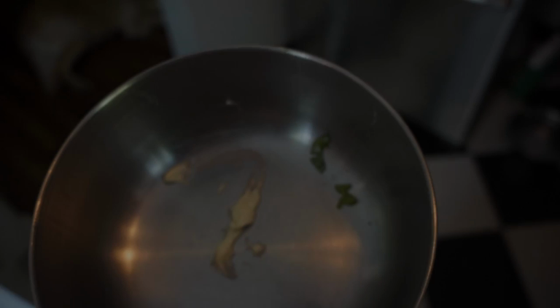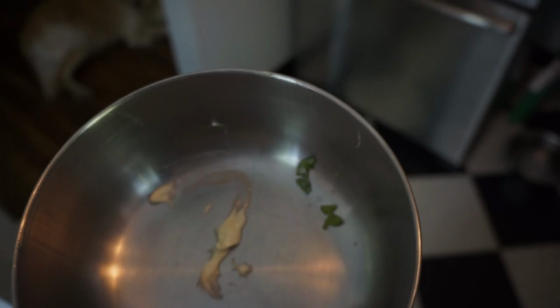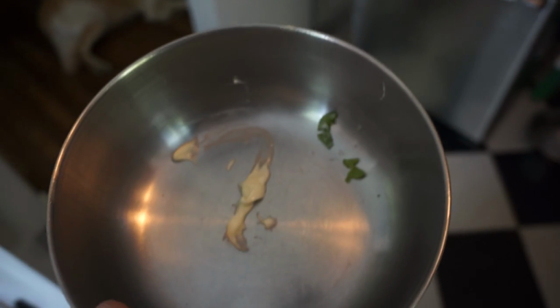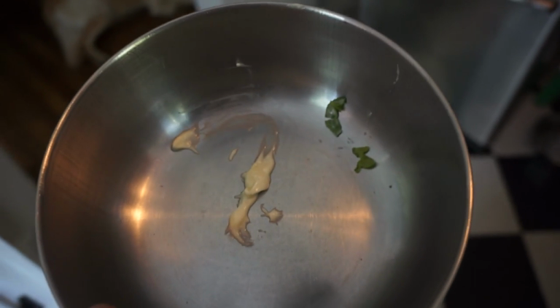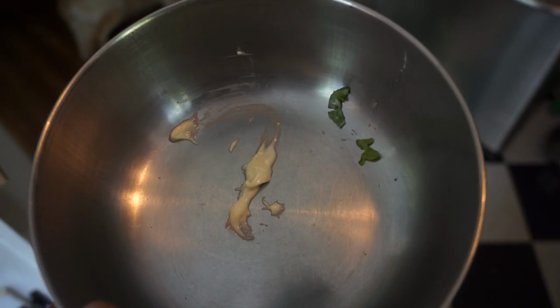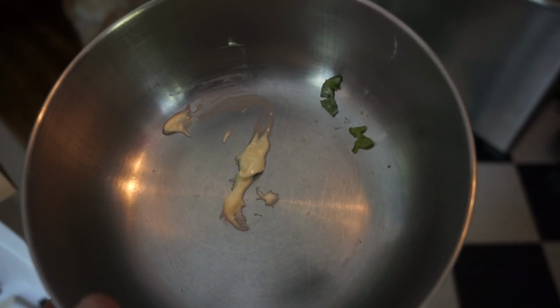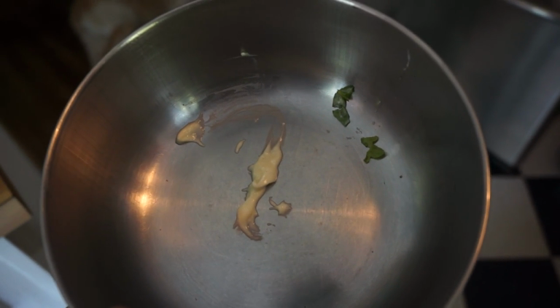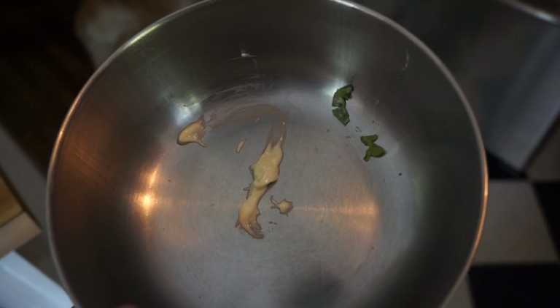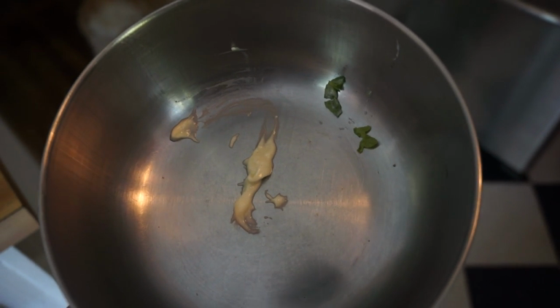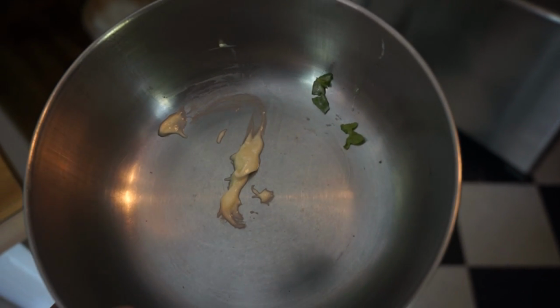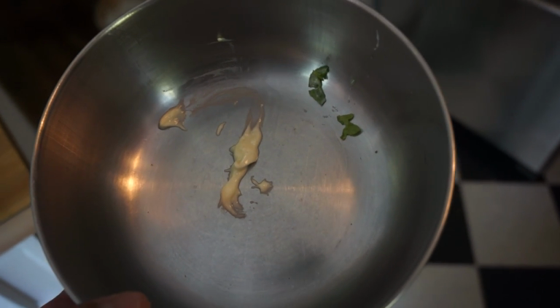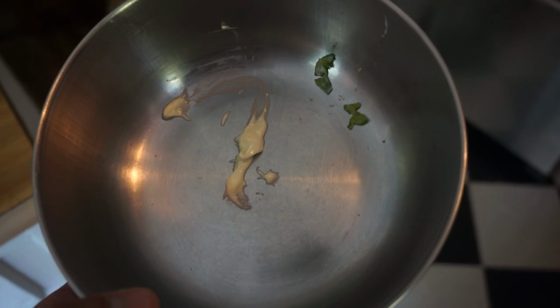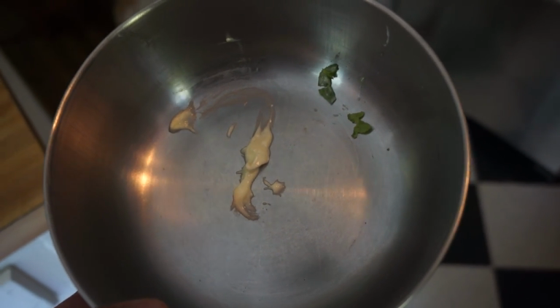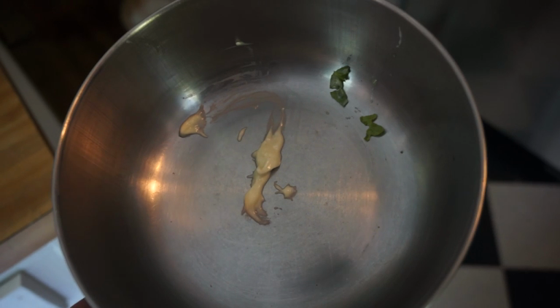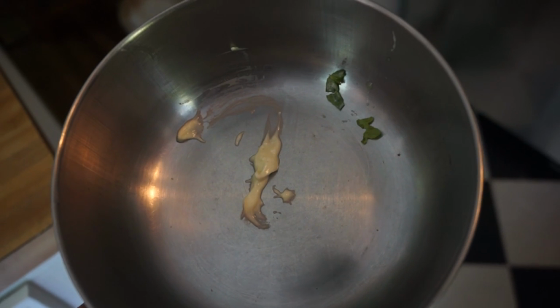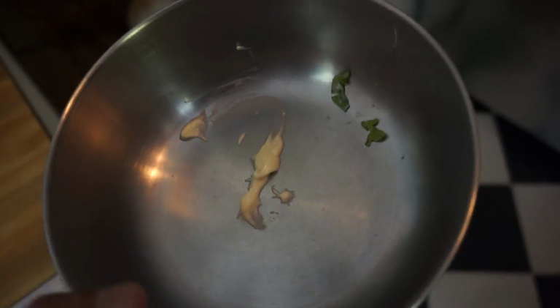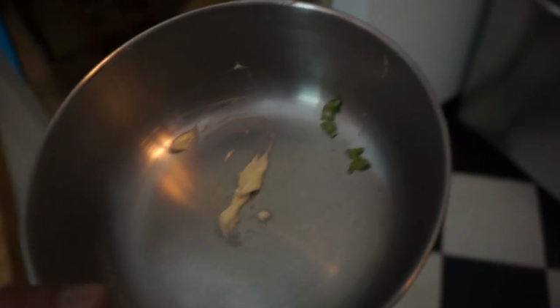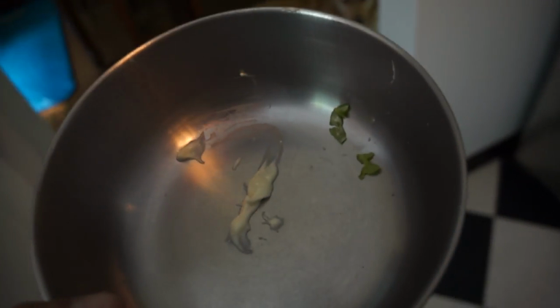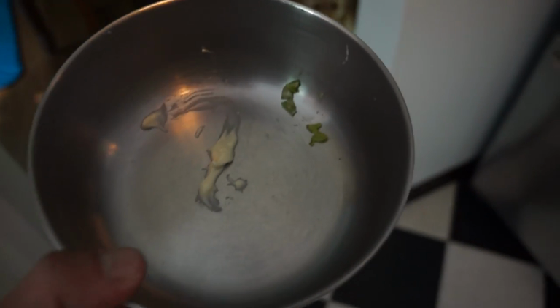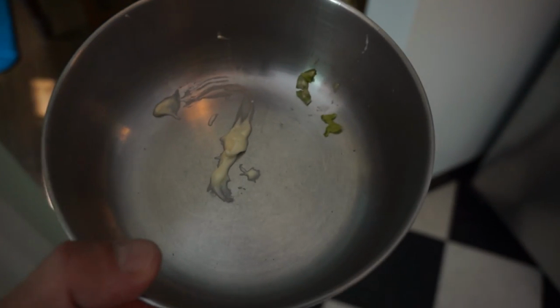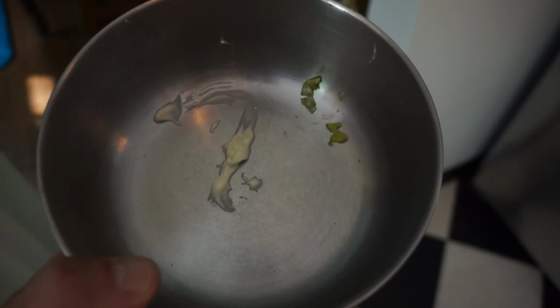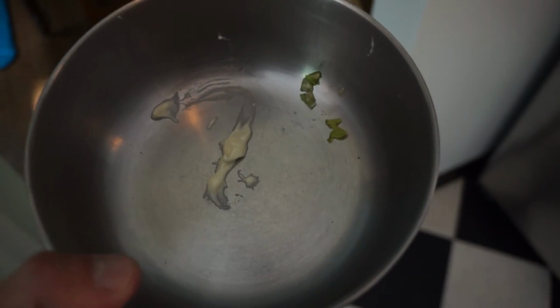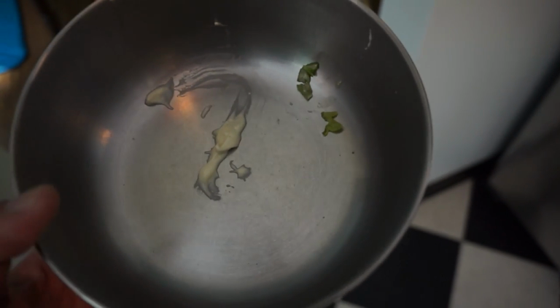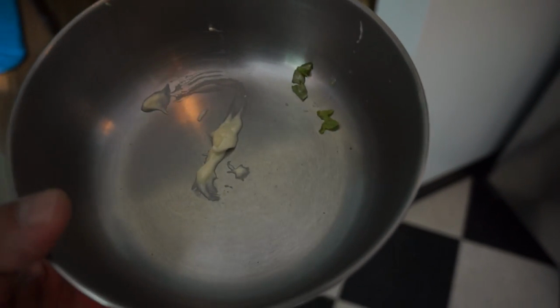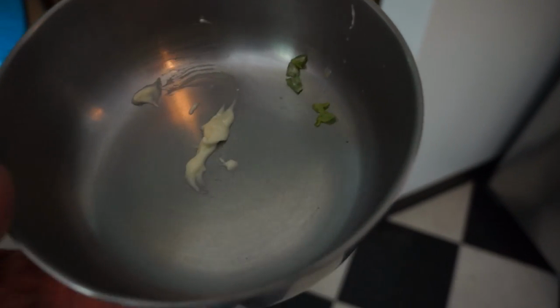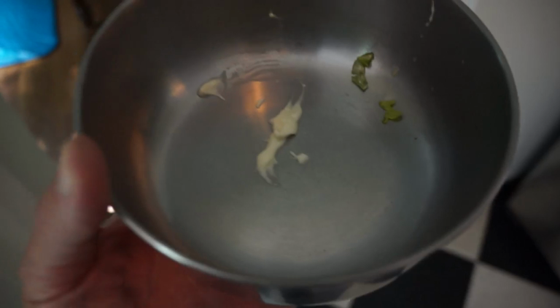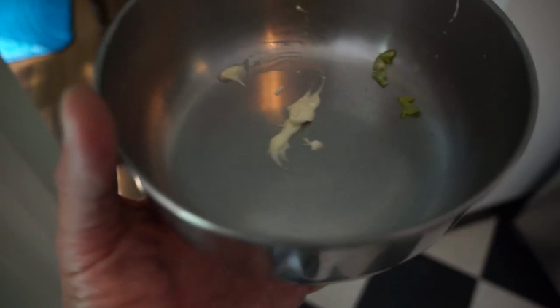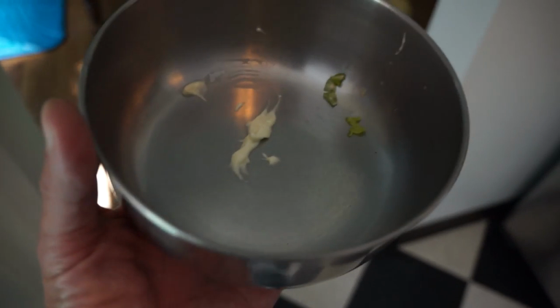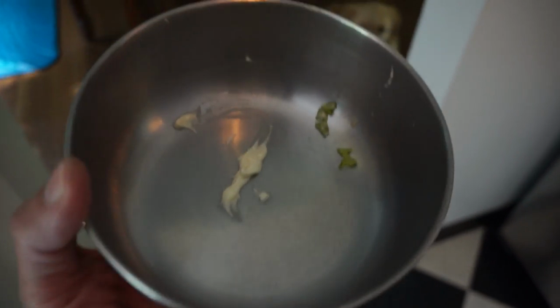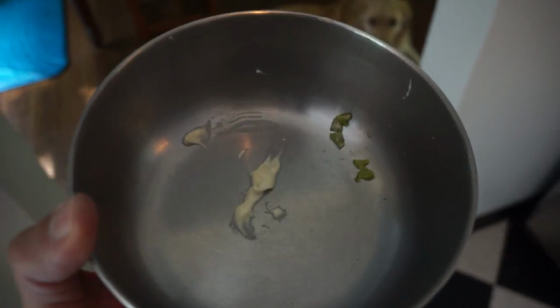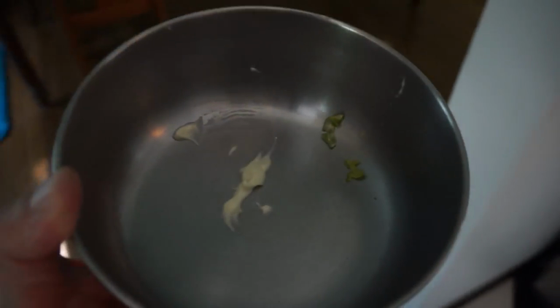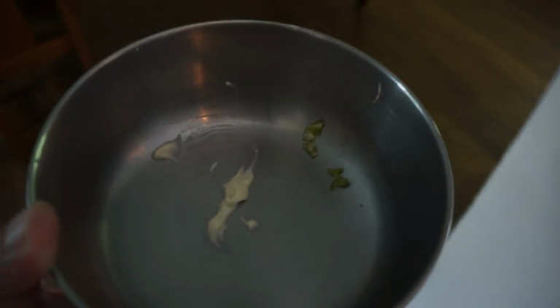For the purpose of this experiment we are going to use a little bit of salad dressing. The stainless steel bowl is right now quite cool to the touch. One is careful to place the hand underneath the bowl.